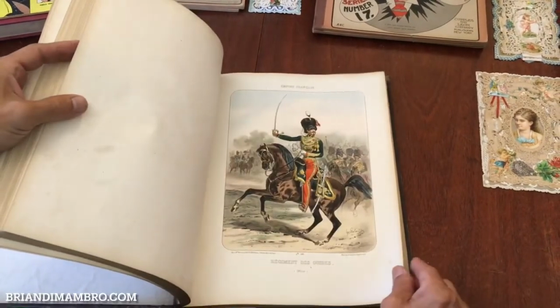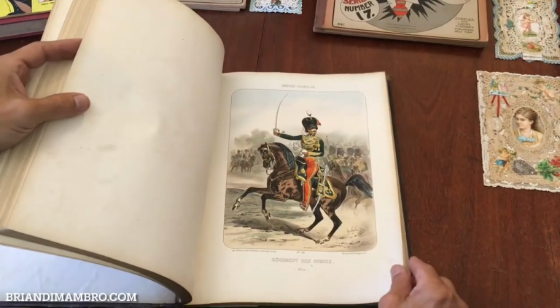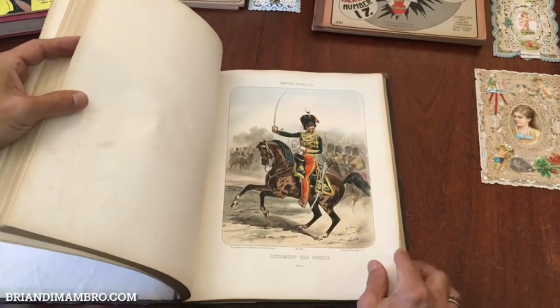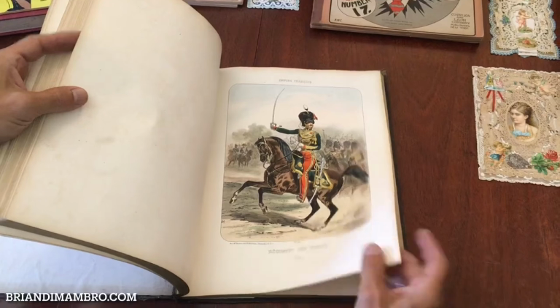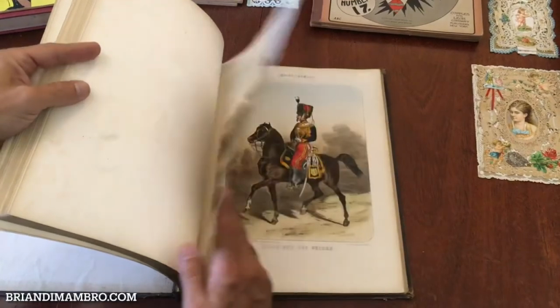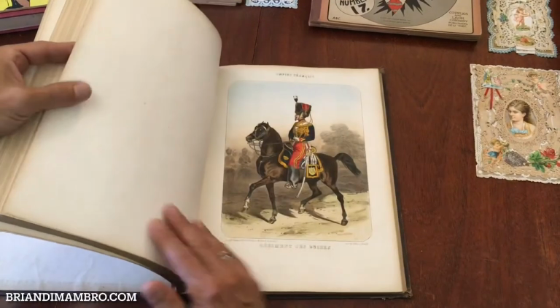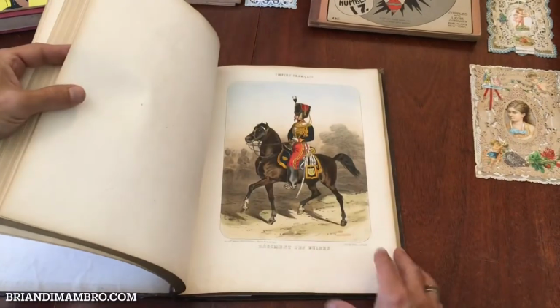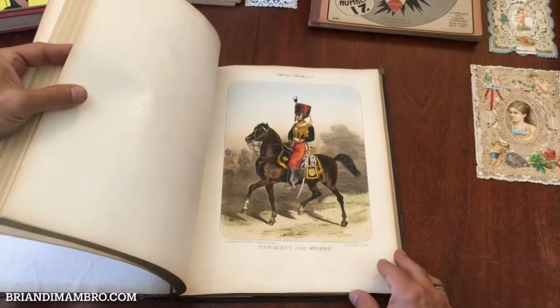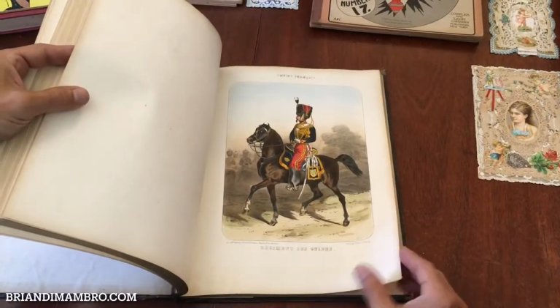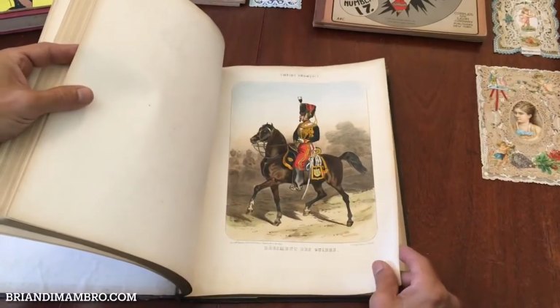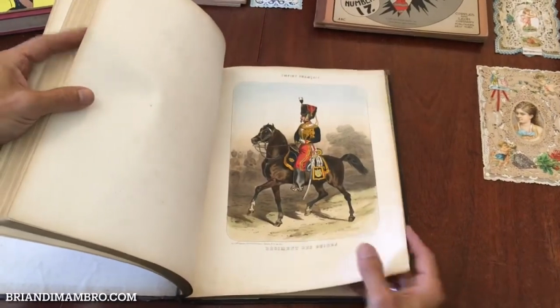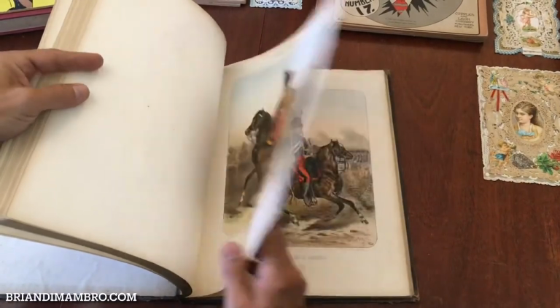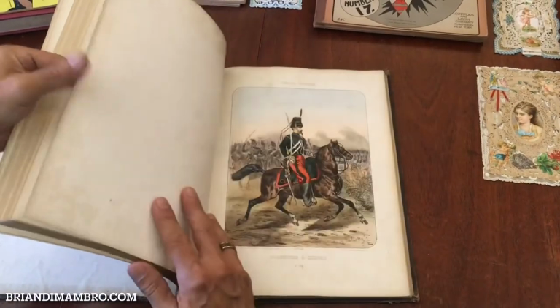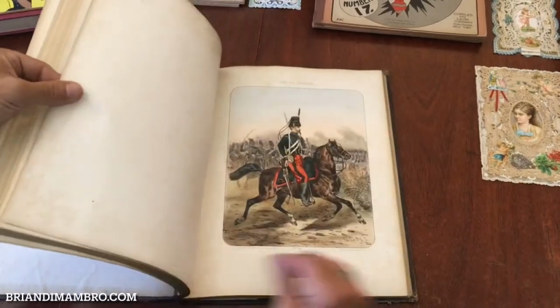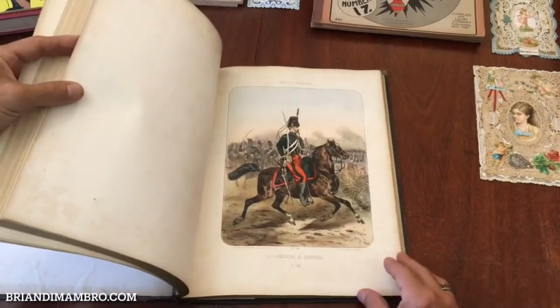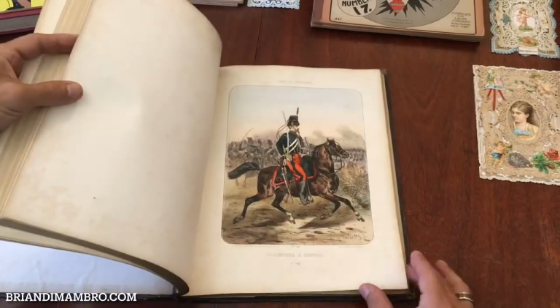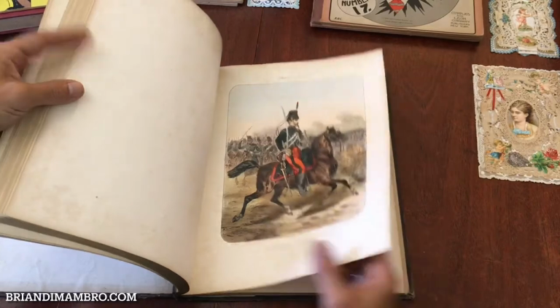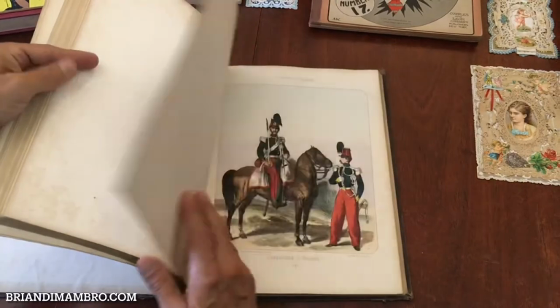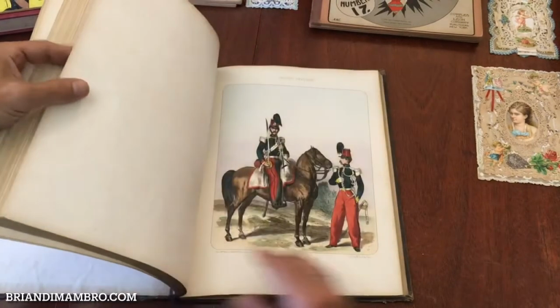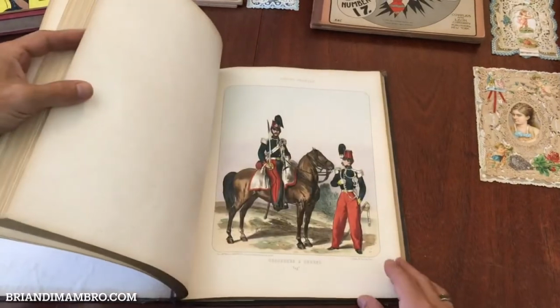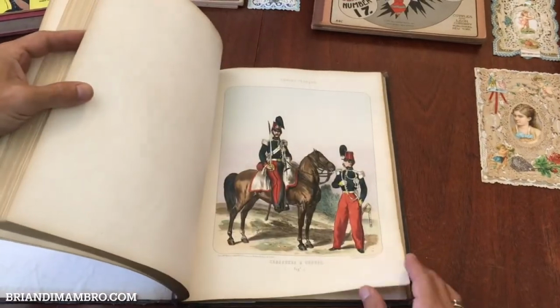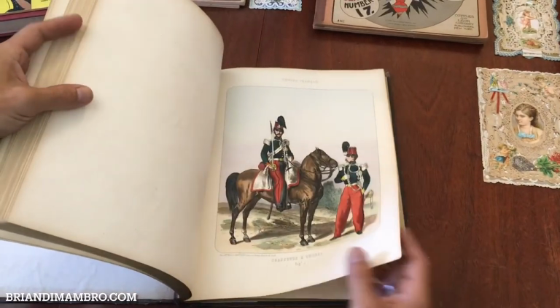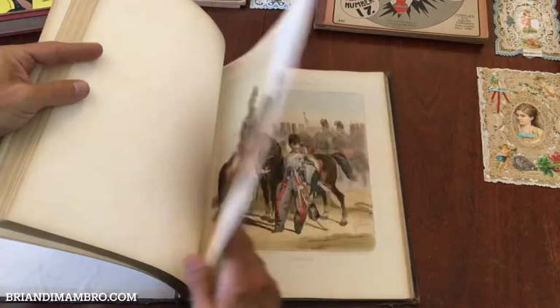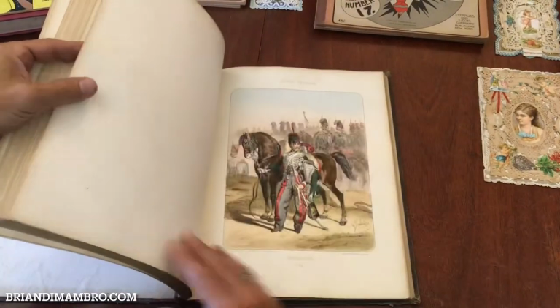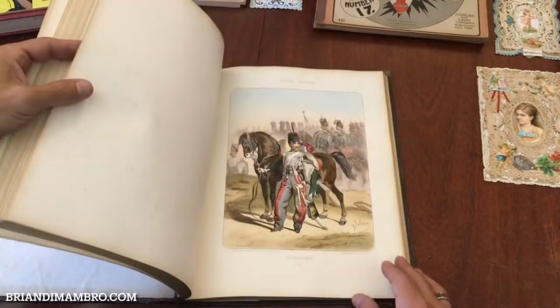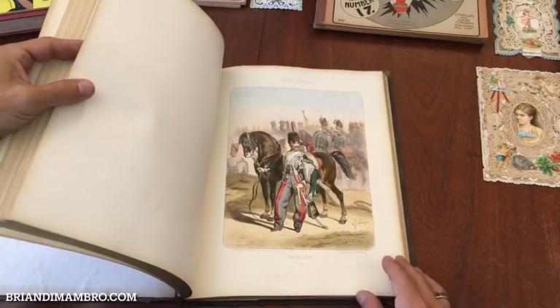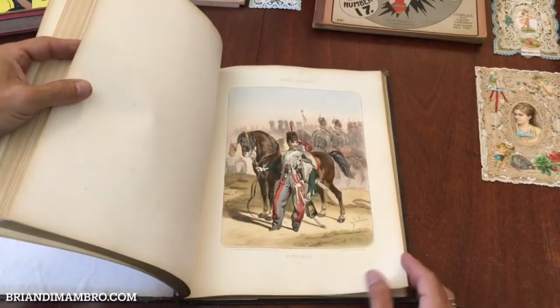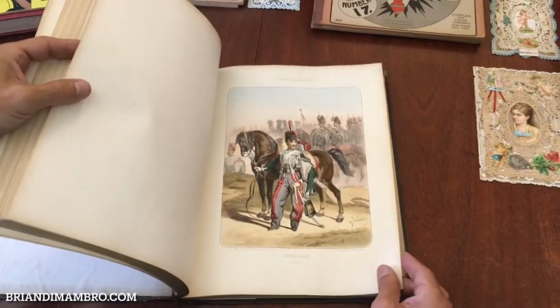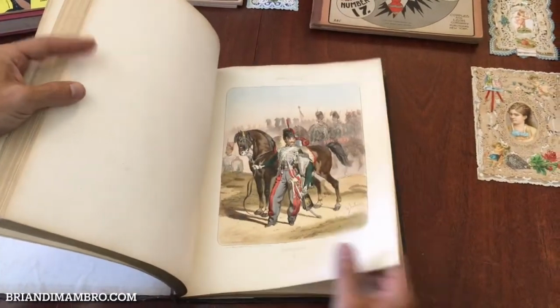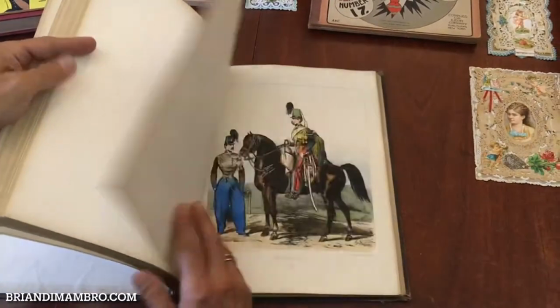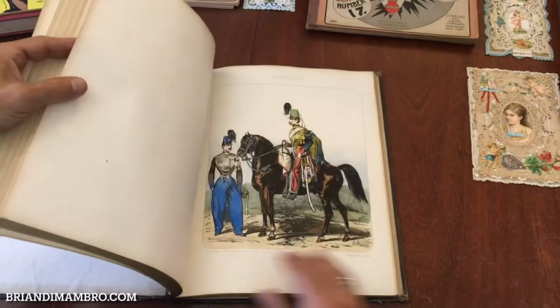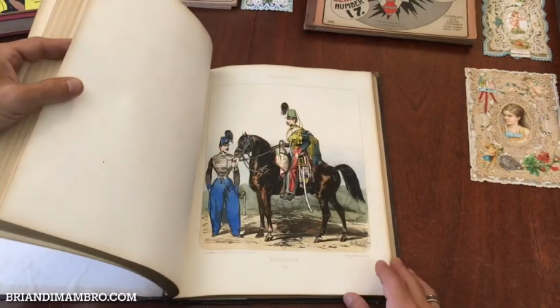I'm going to show you all the images so that there is no question what's within it, and if you want to own it, you'll know in advance exactly what you're getting.